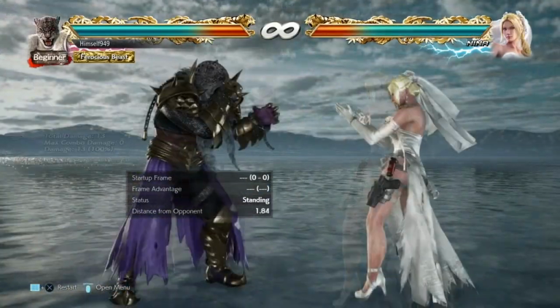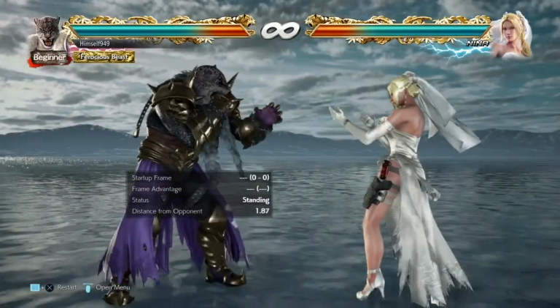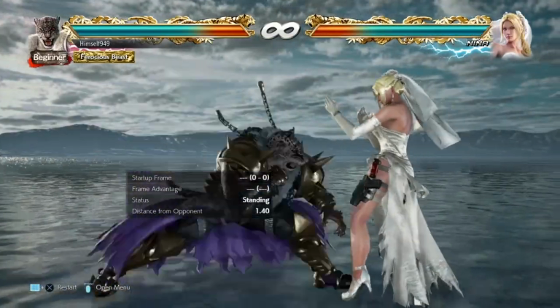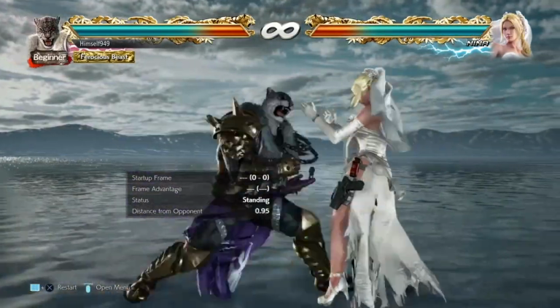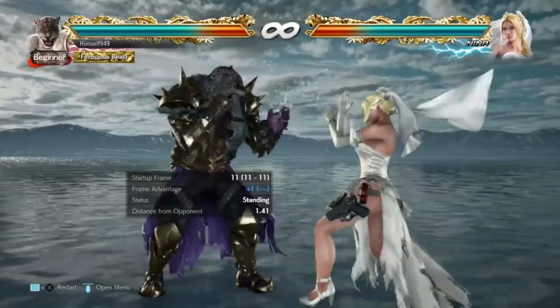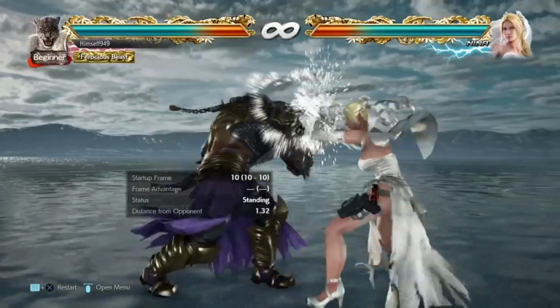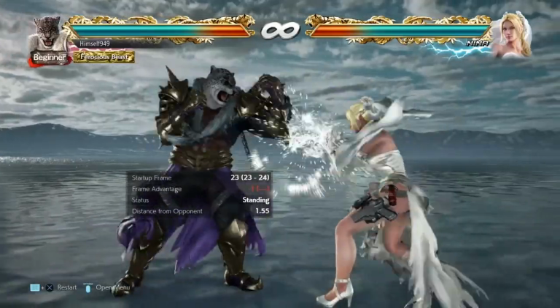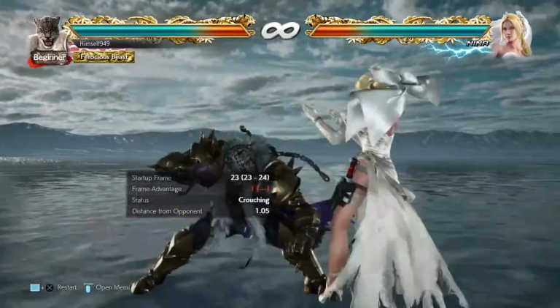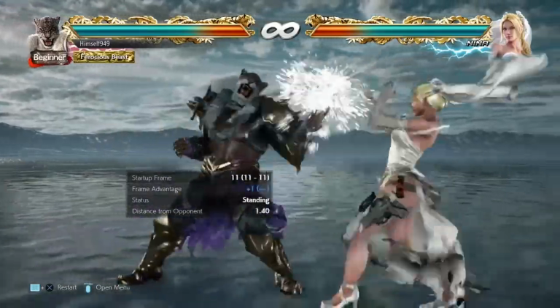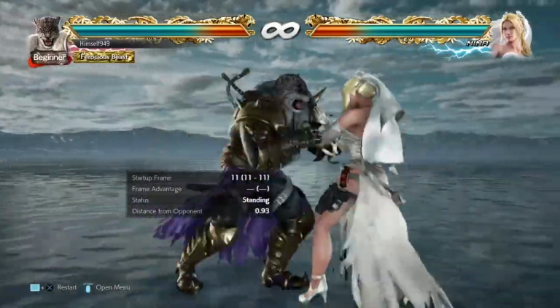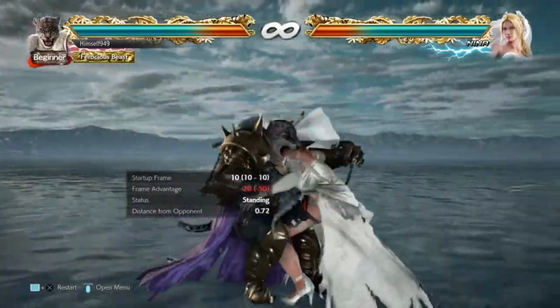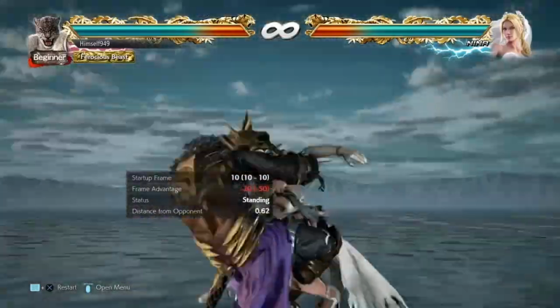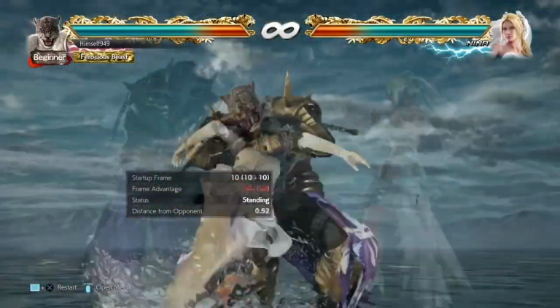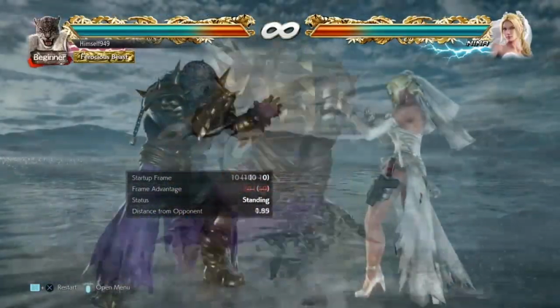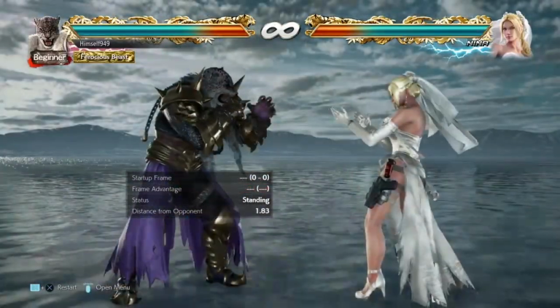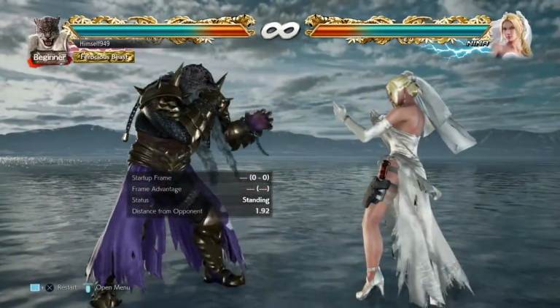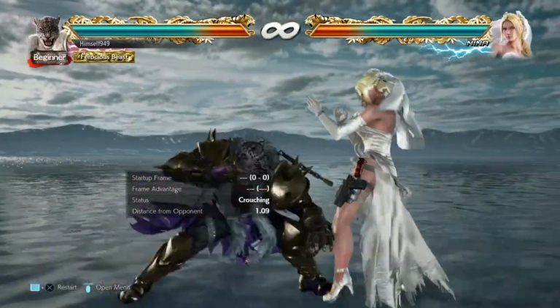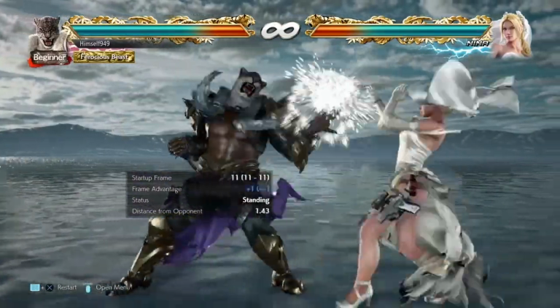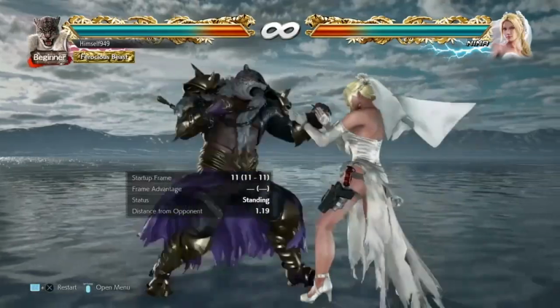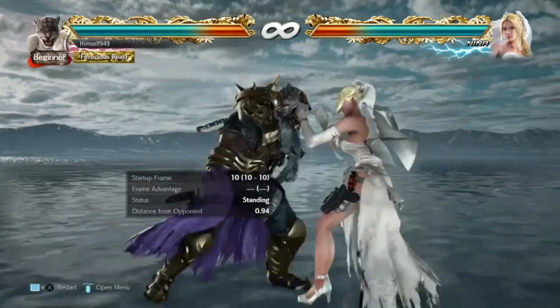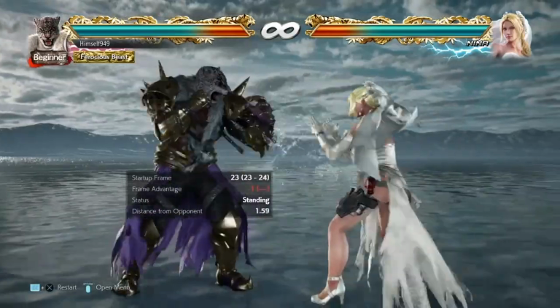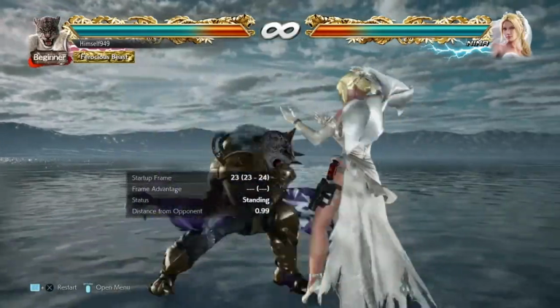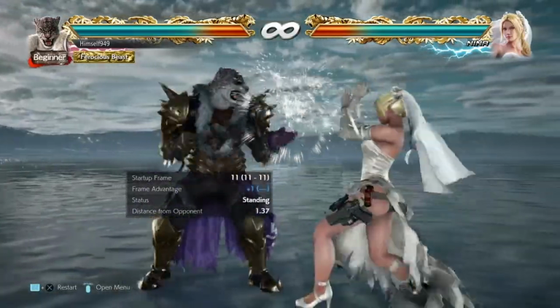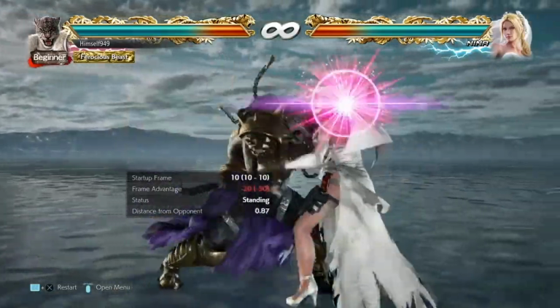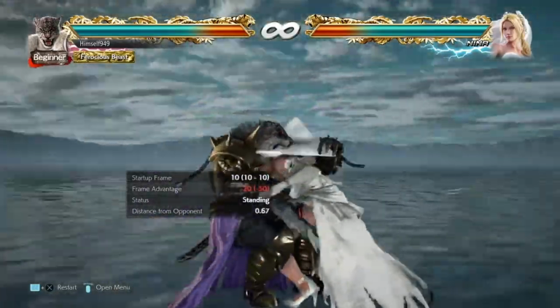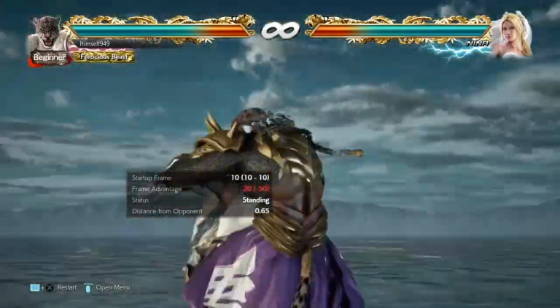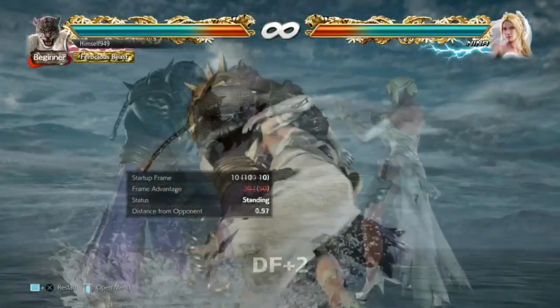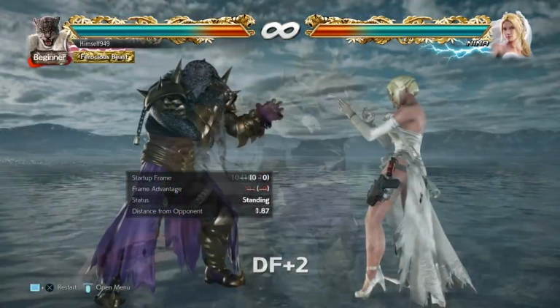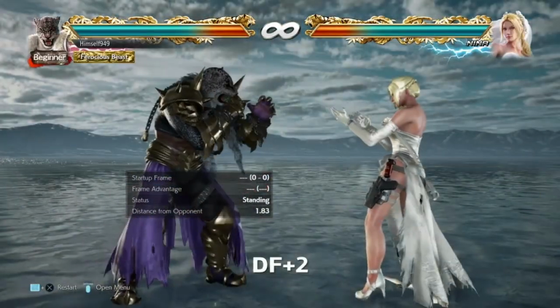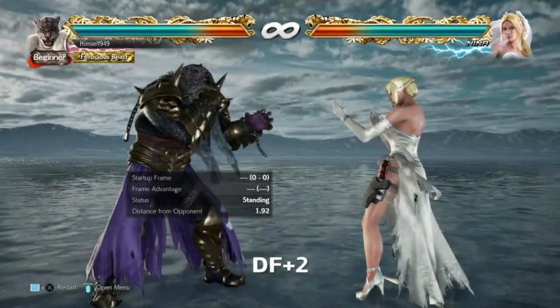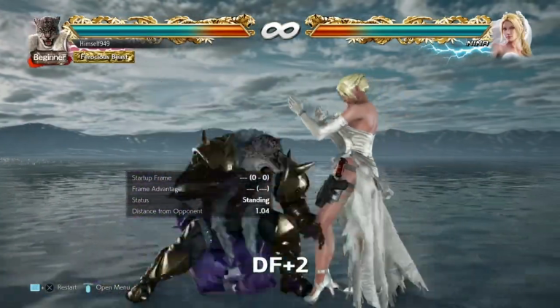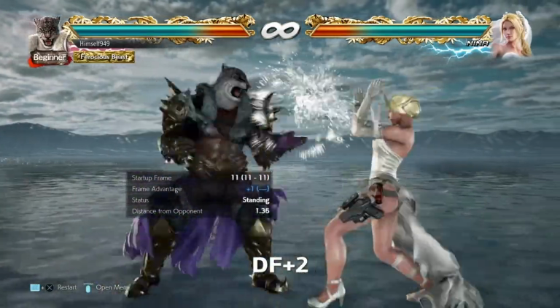With that plus 1 you have some options. 2-1 is uninterruptible and so is Giant Swing. However, both options are duckable and they can also be sidestepped. To counter that we have DF2.